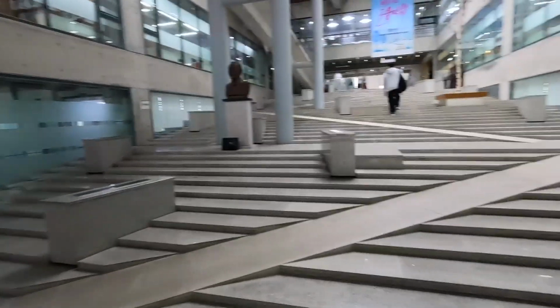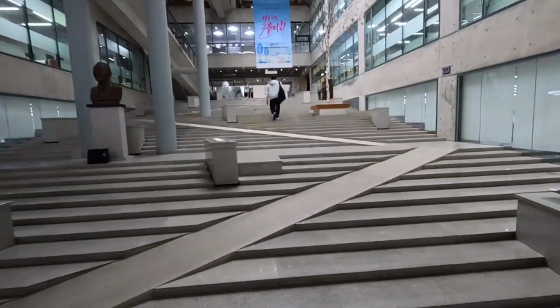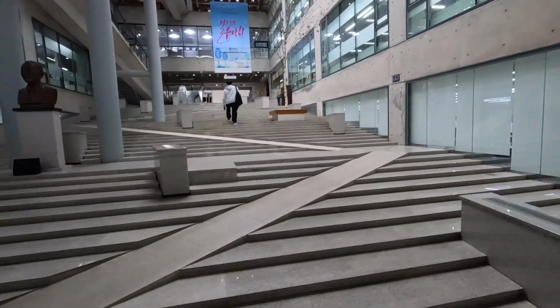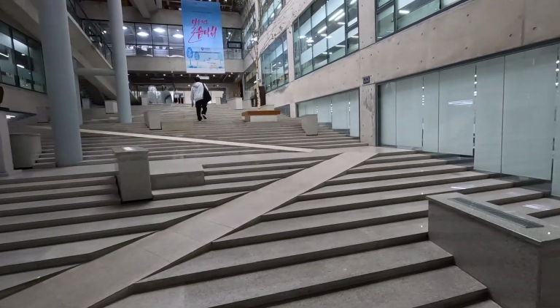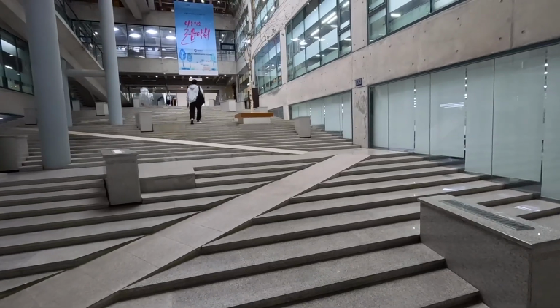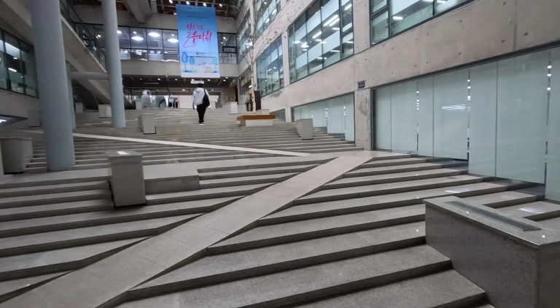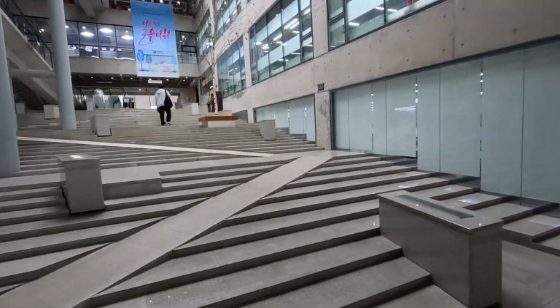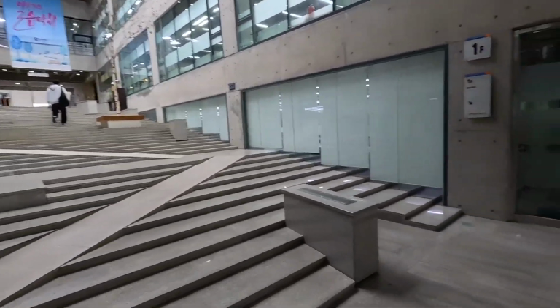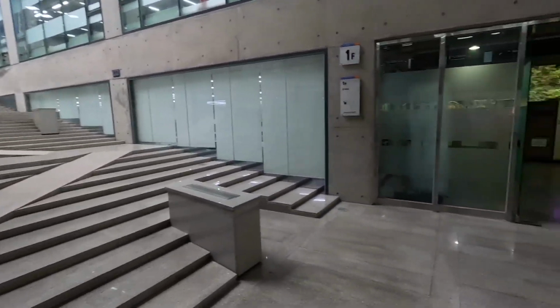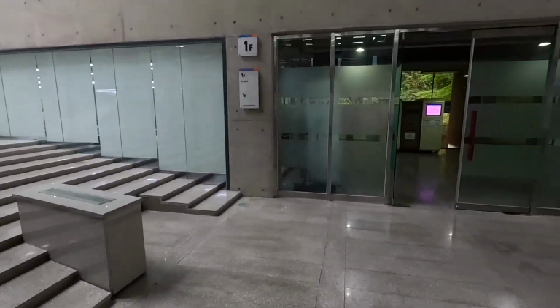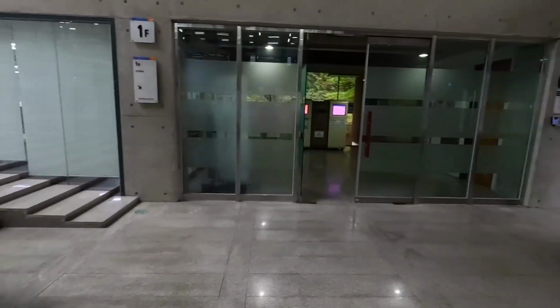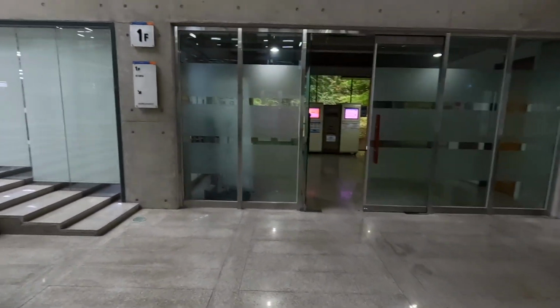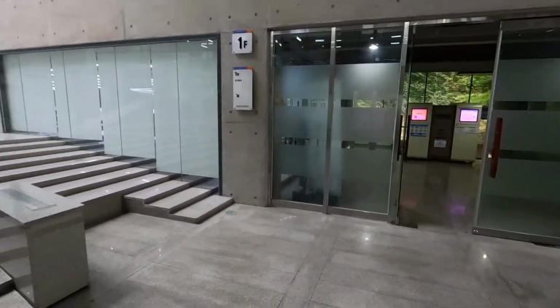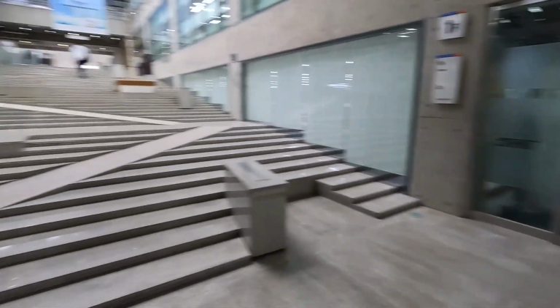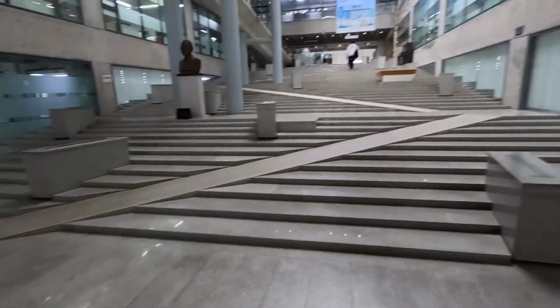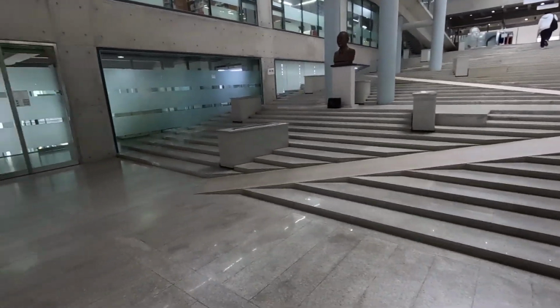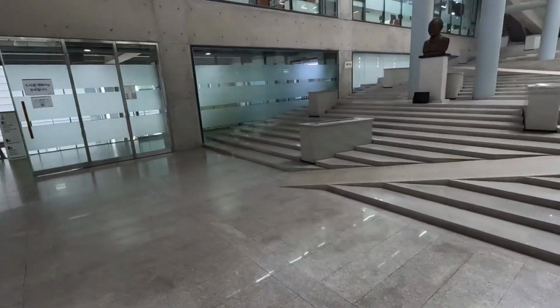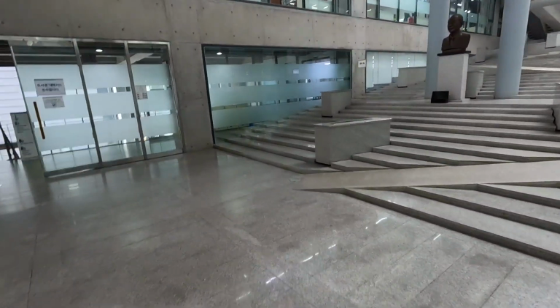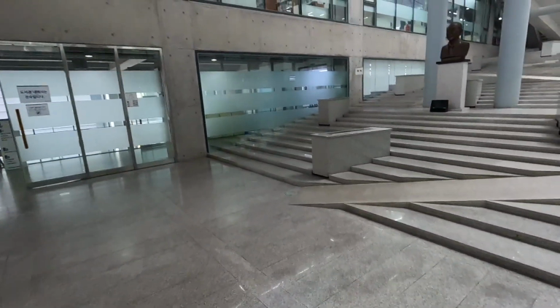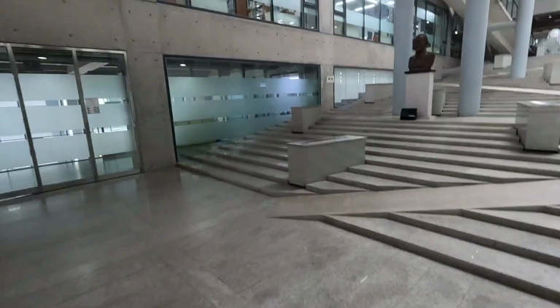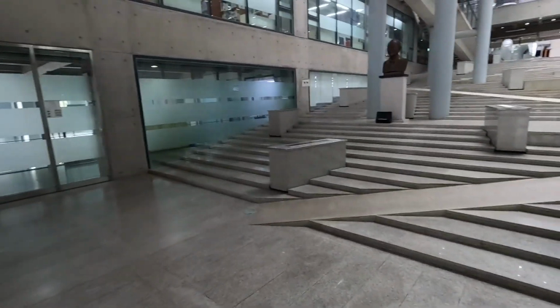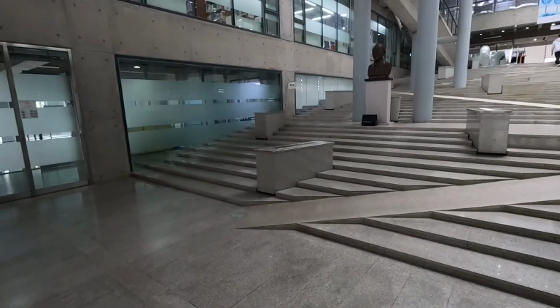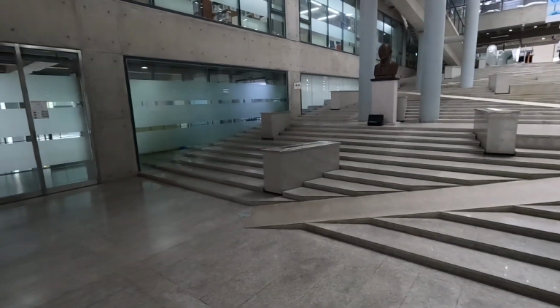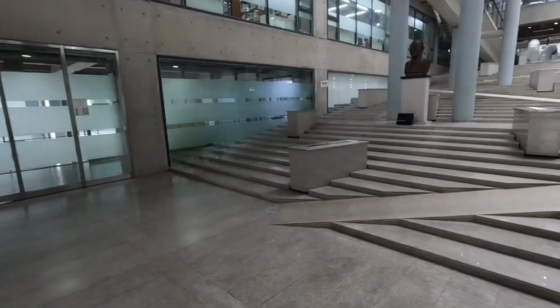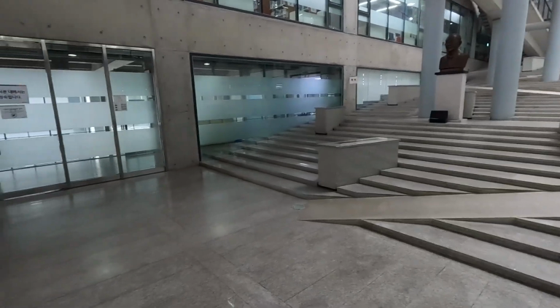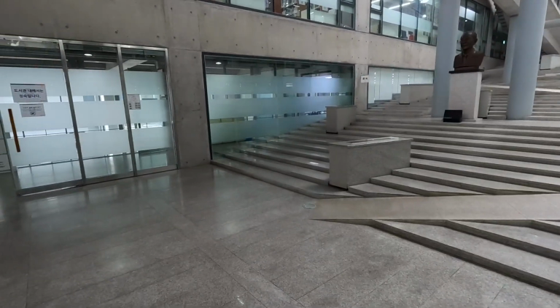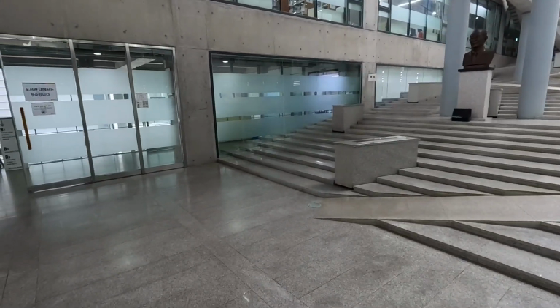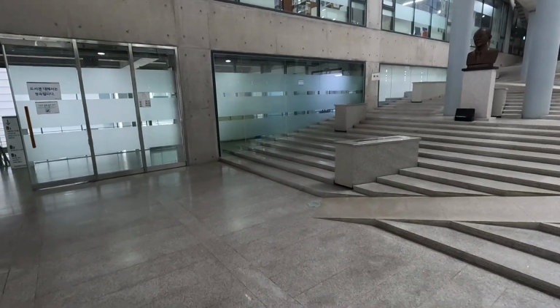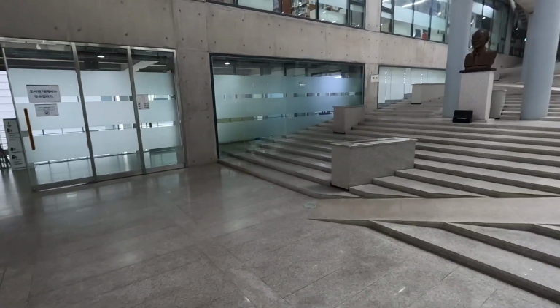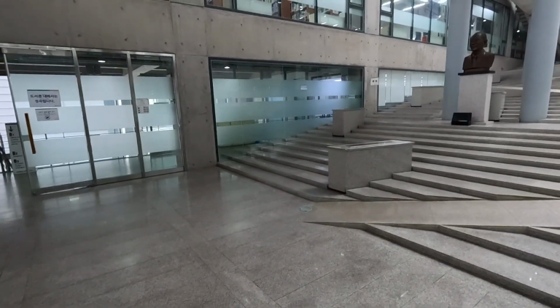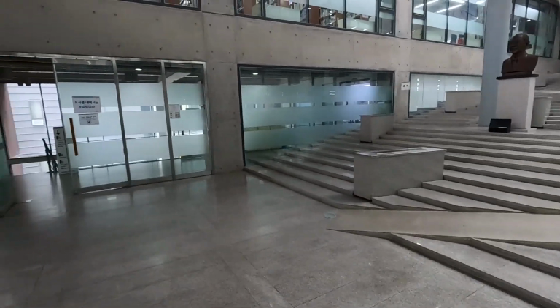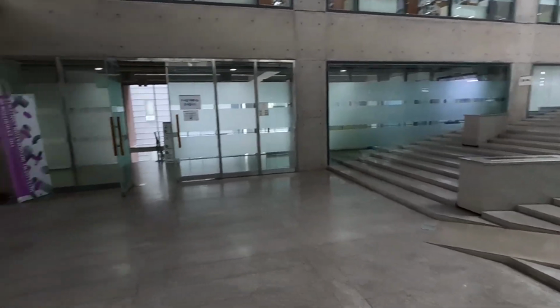This is the library of Anyang University. On the right side and left side, there is a study room so that you can read or study in a quiet environment.